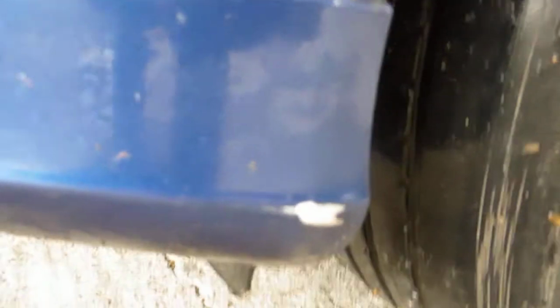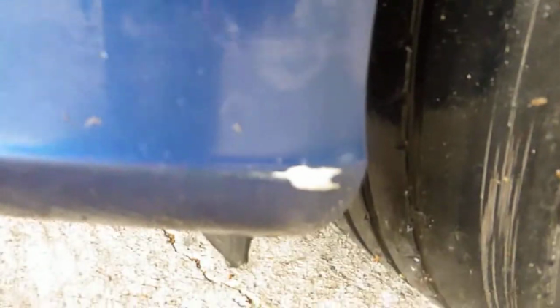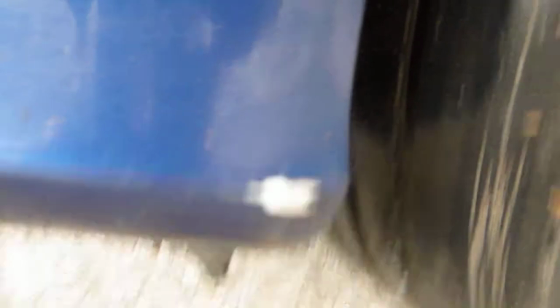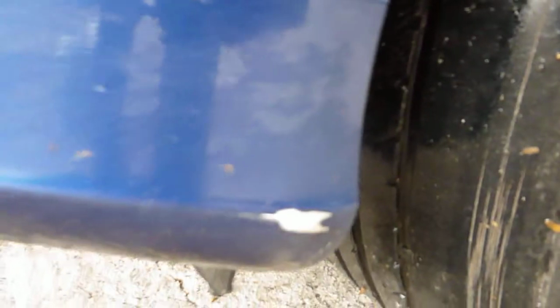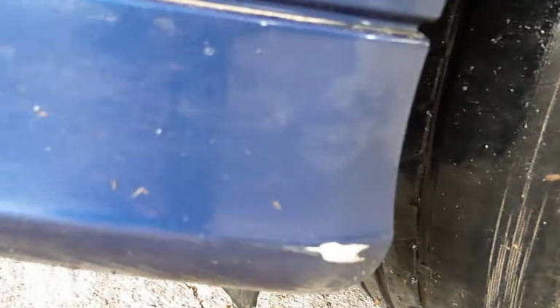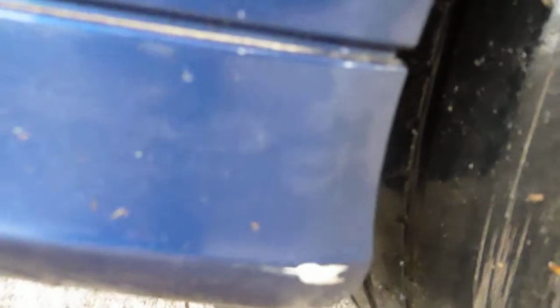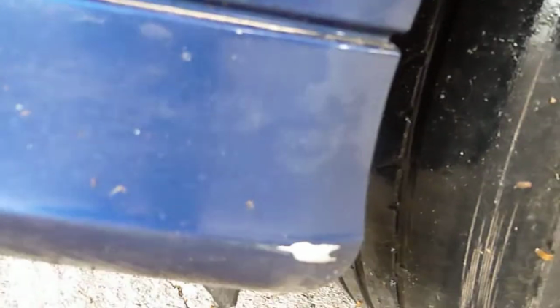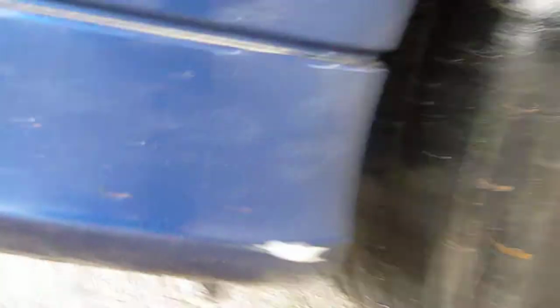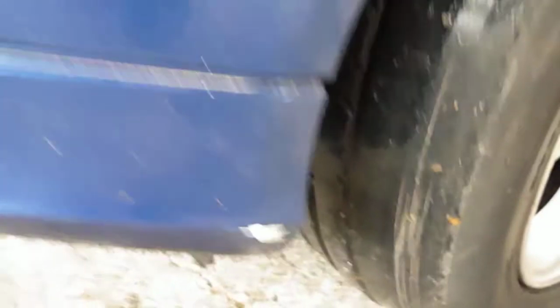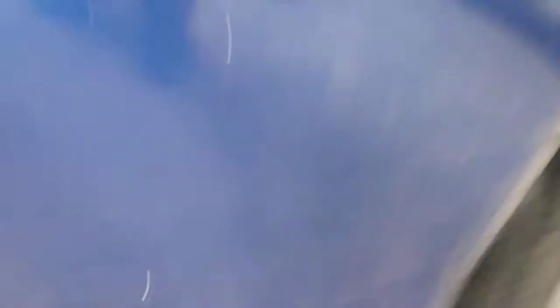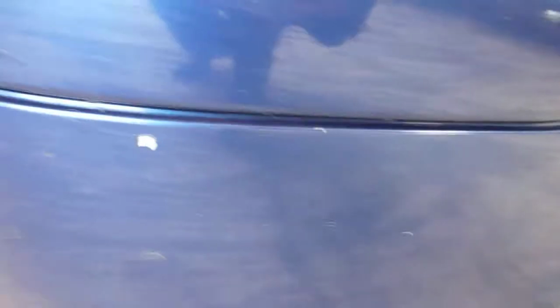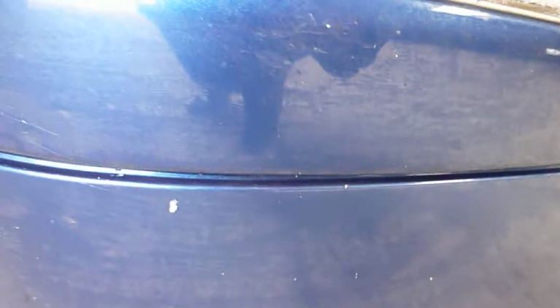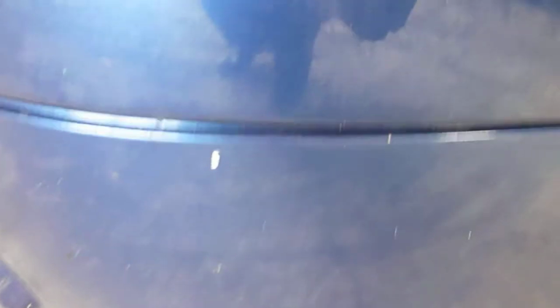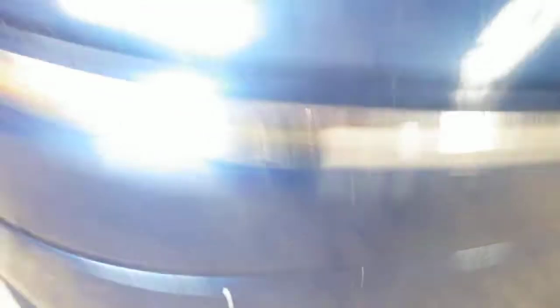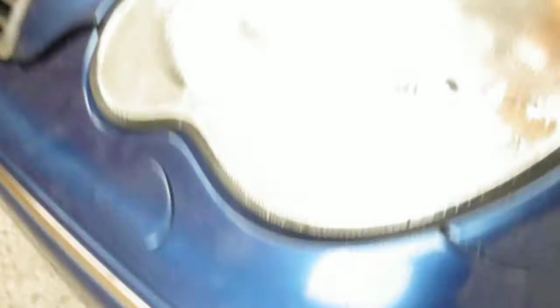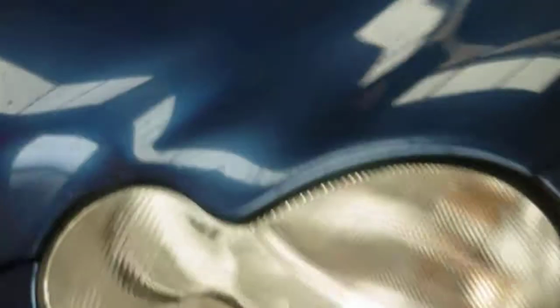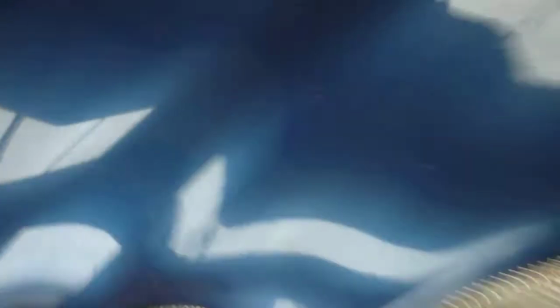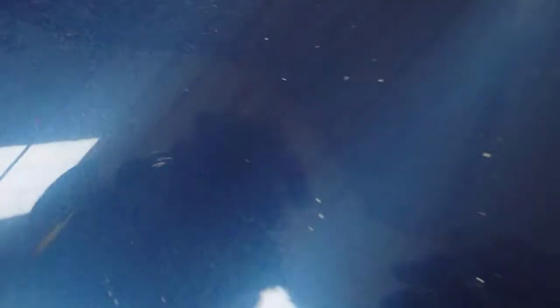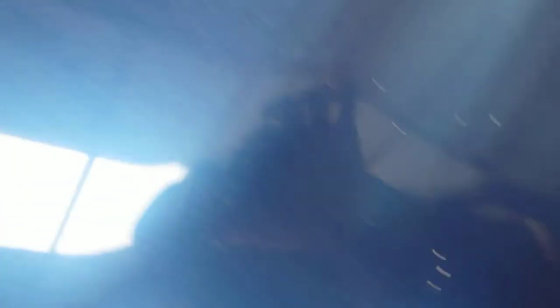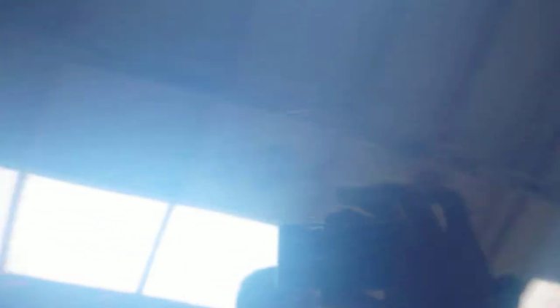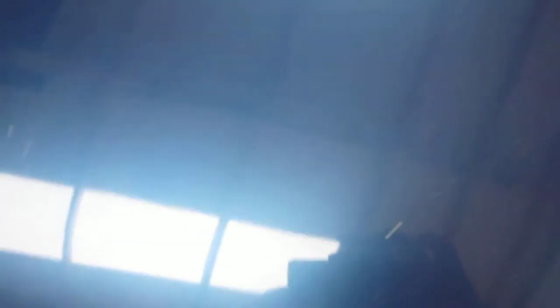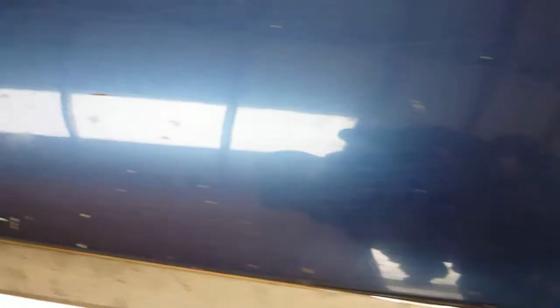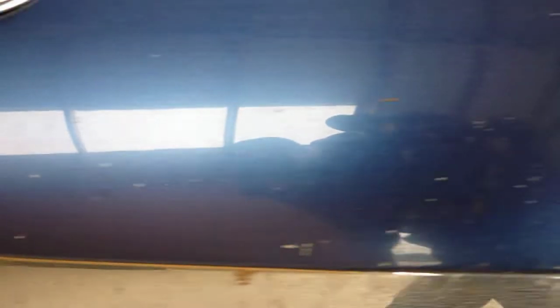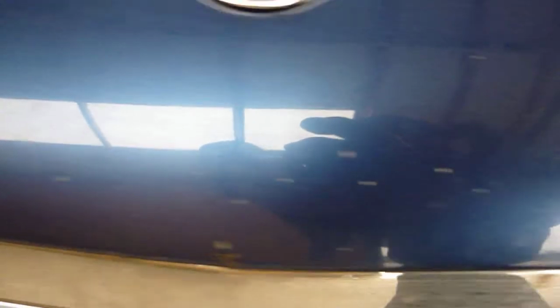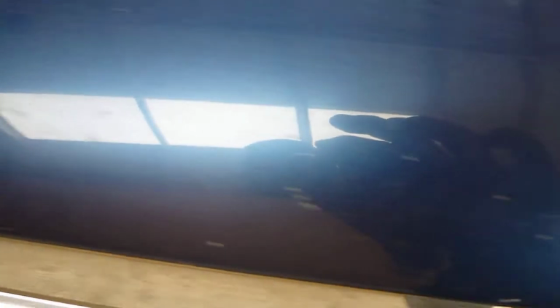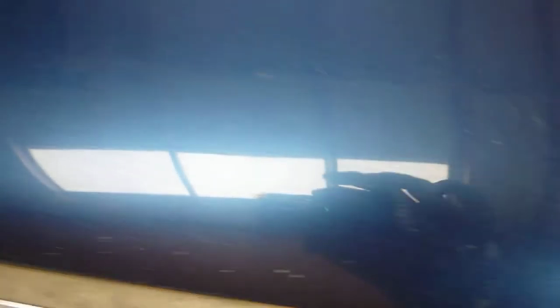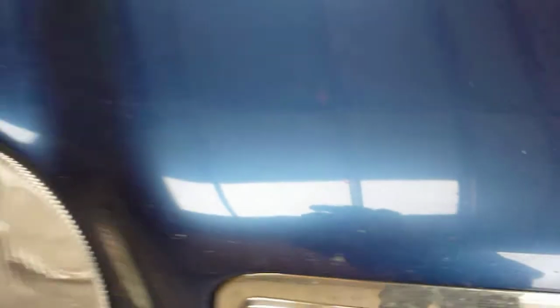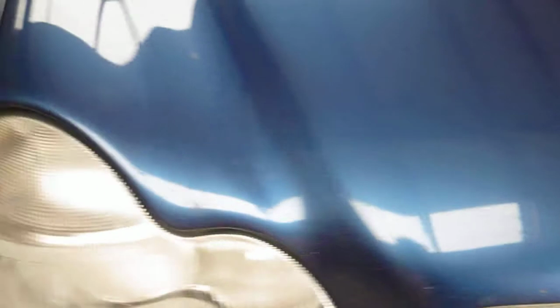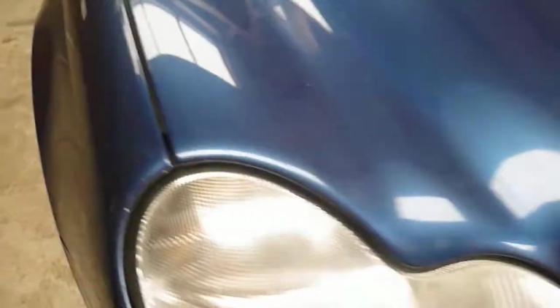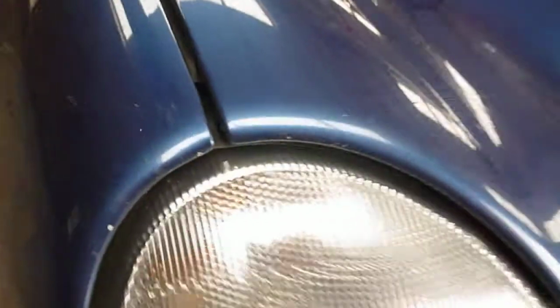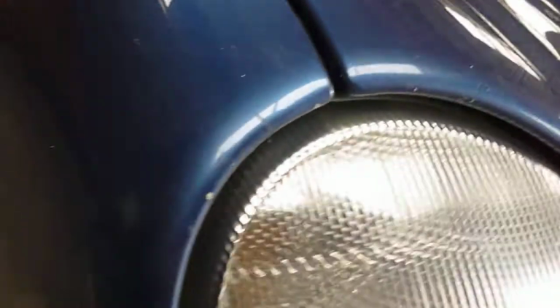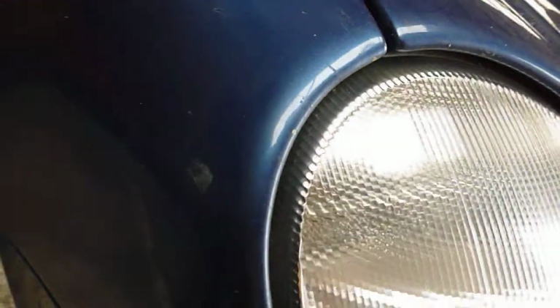Tiny little mark on the nearside front — you can just touch it in really. A few touch-ins to do on the bonnet, on the front bumper, and on the wings.